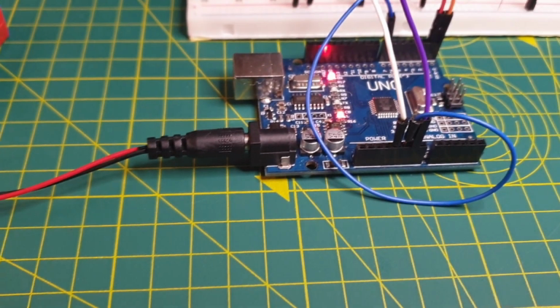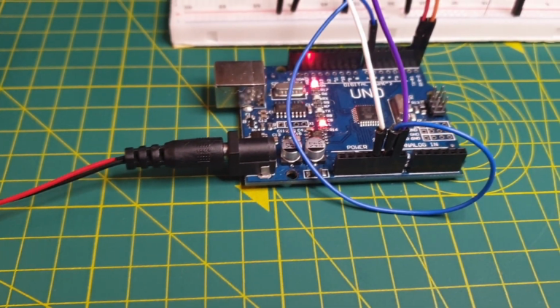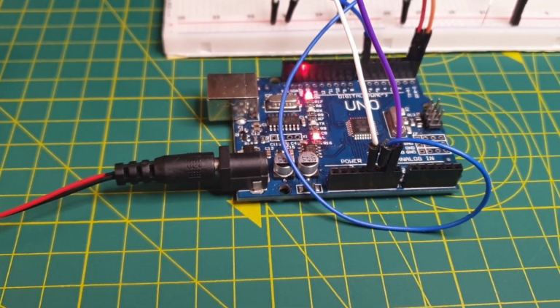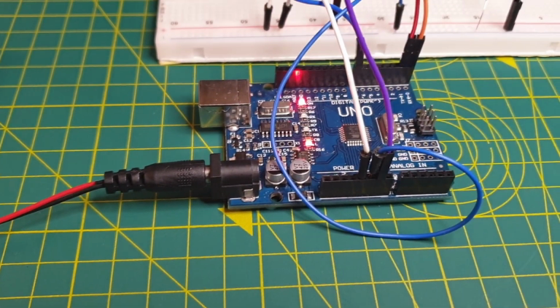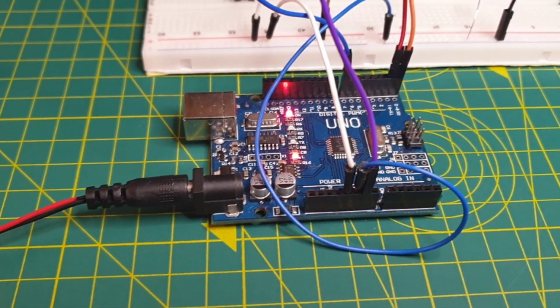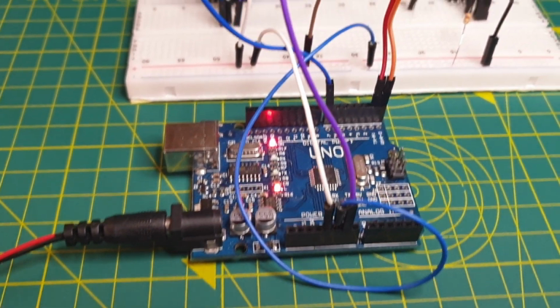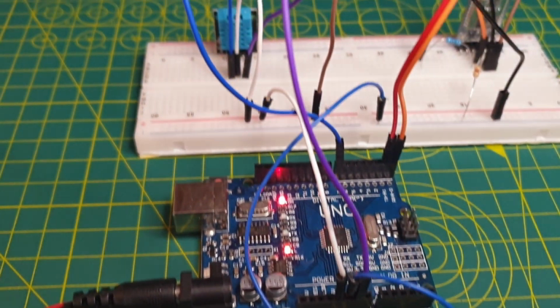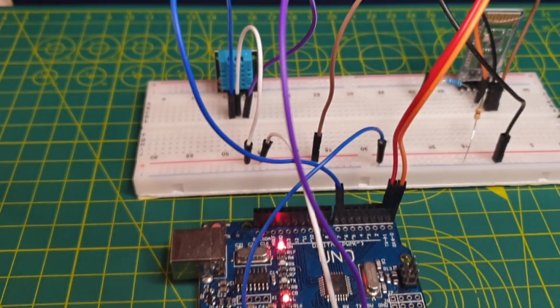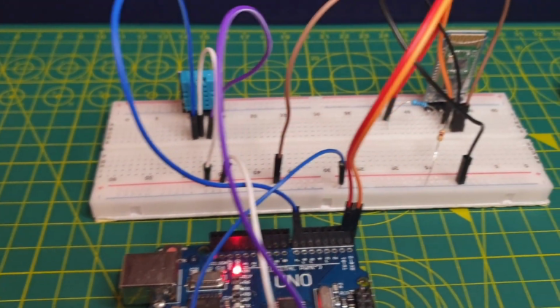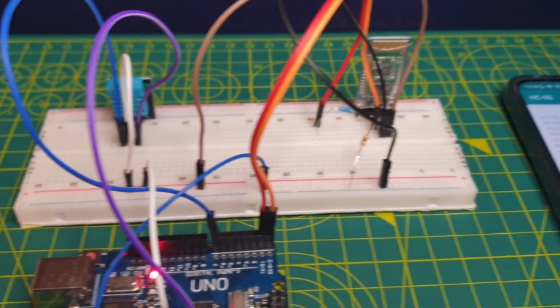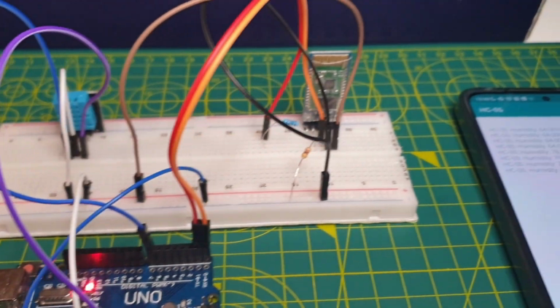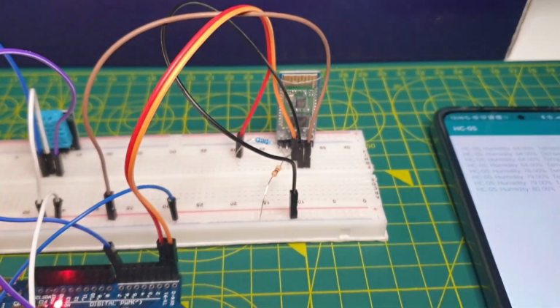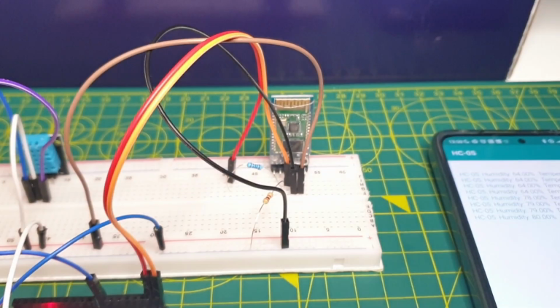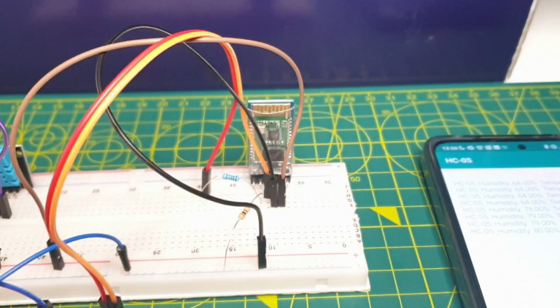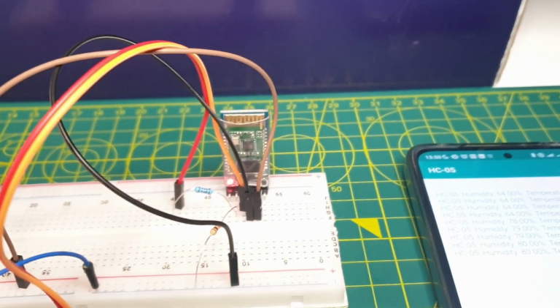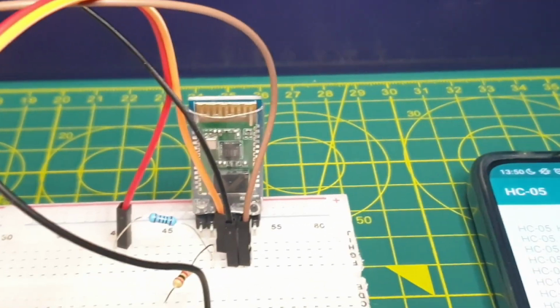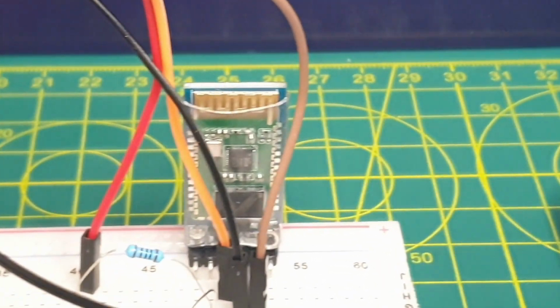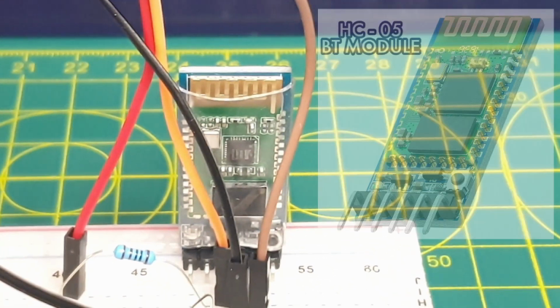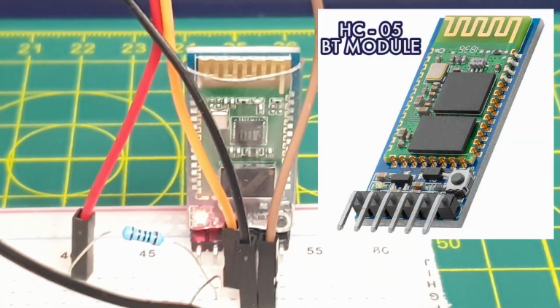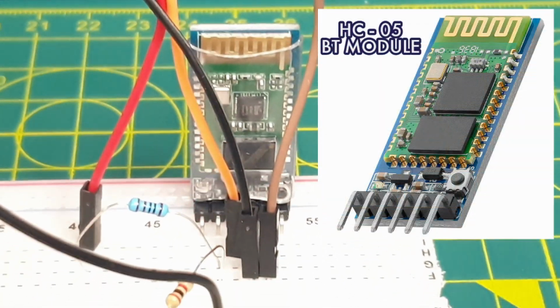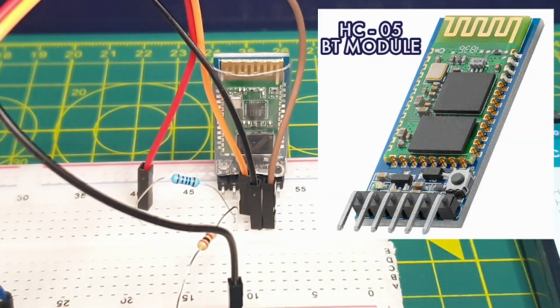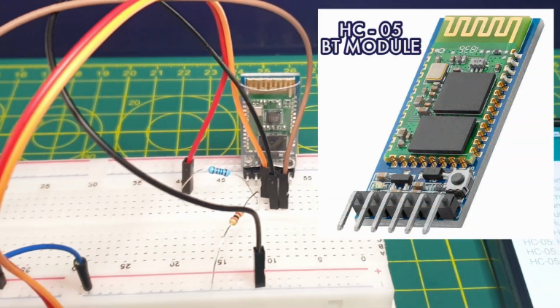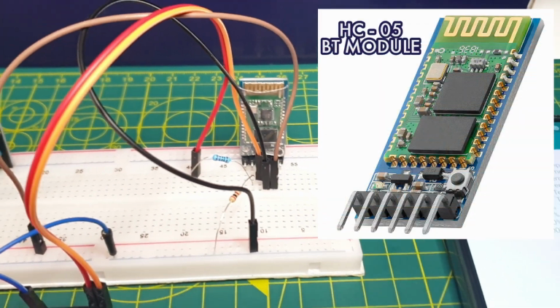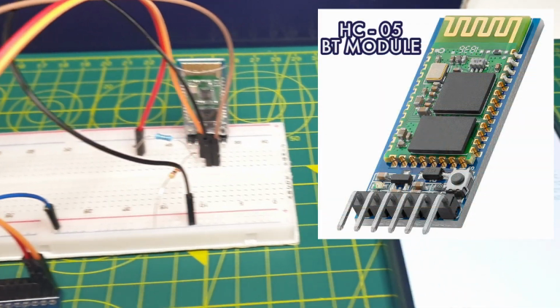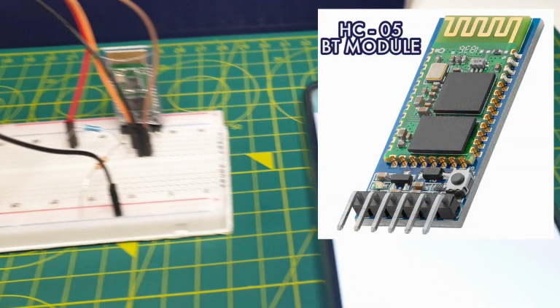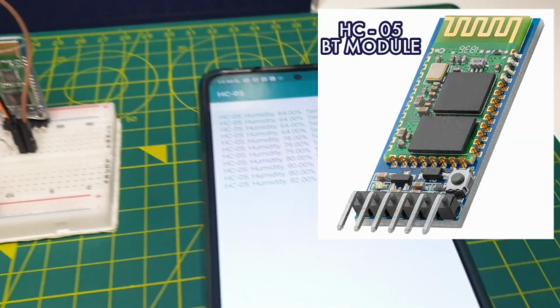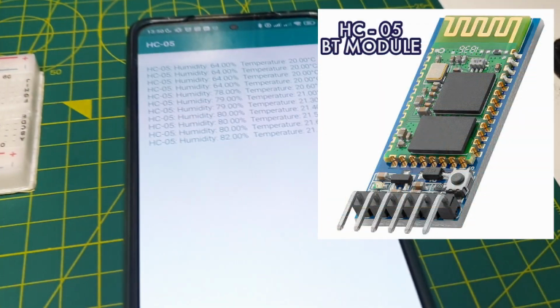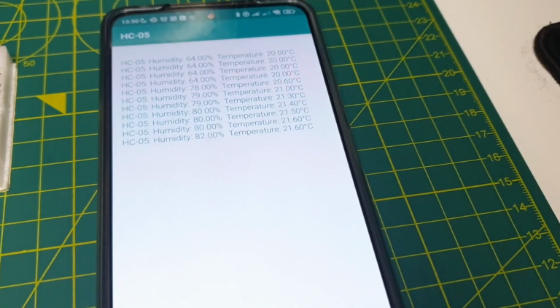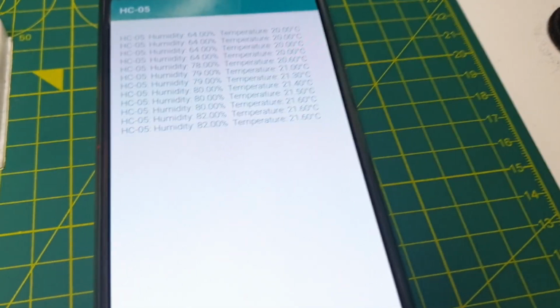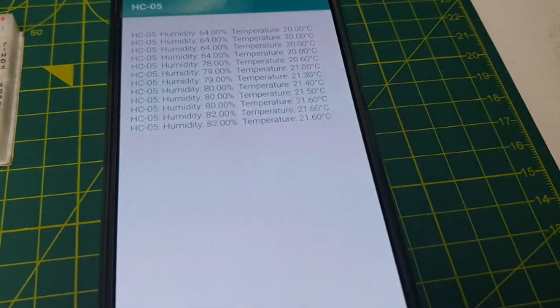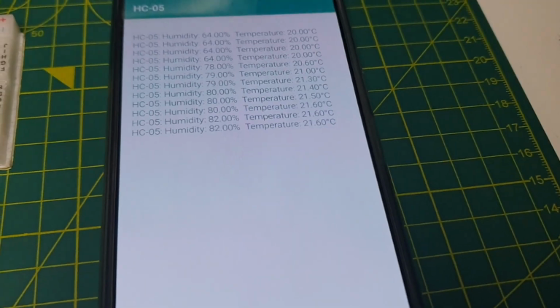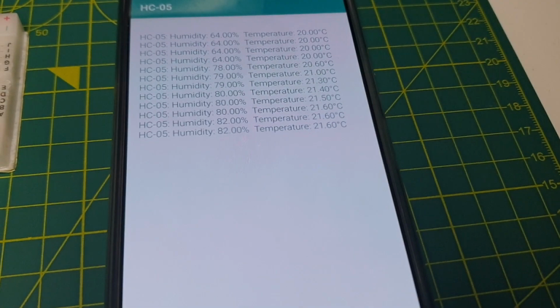Hi everyone, this is the Frugal Engineer, welcome to this Arduino tutorial. I'm going to show you how to use the DHT05 Bluetooth module. This chip component will allow us to add Bluetooth connectivity to our projects.